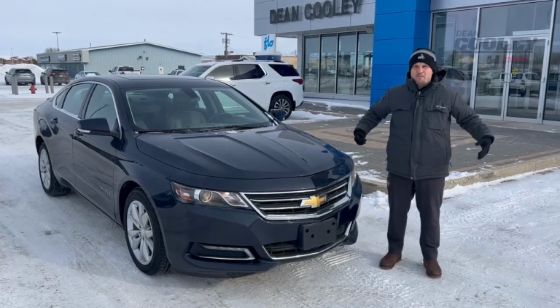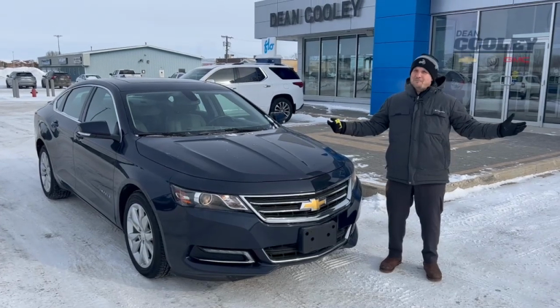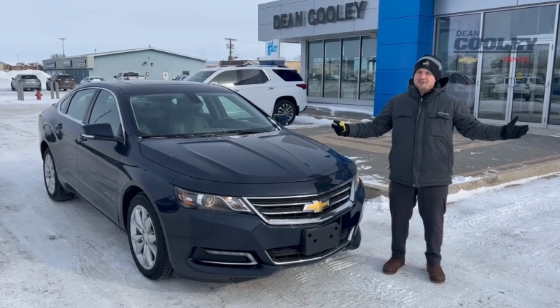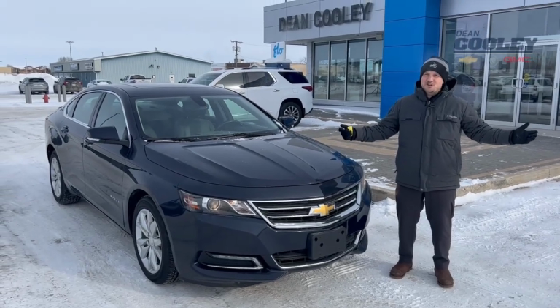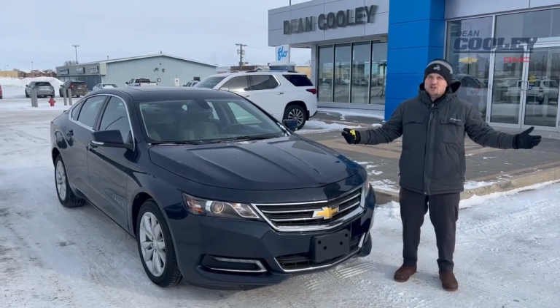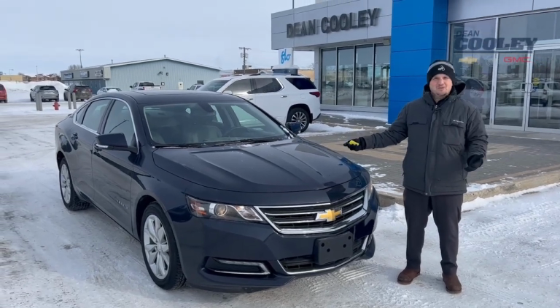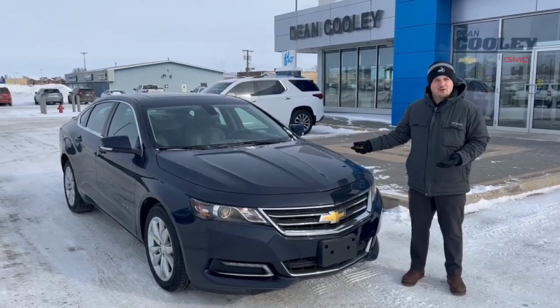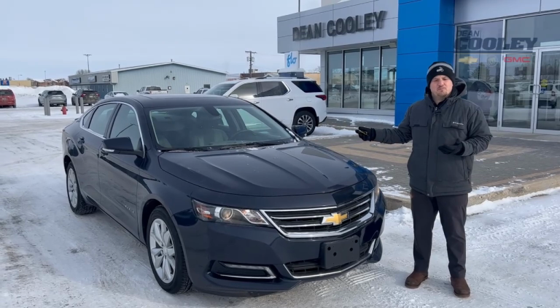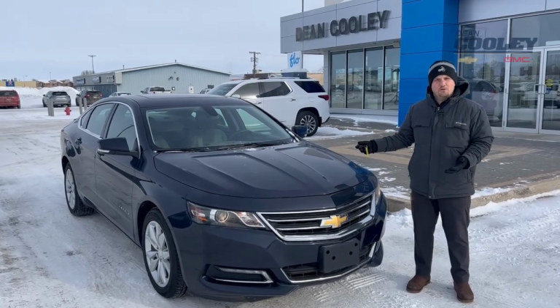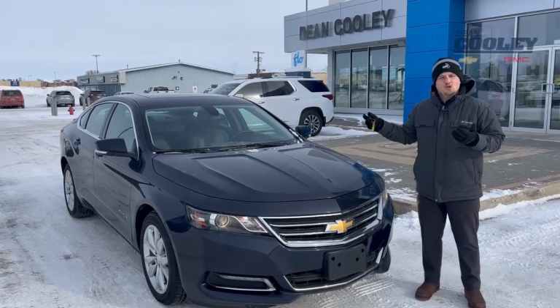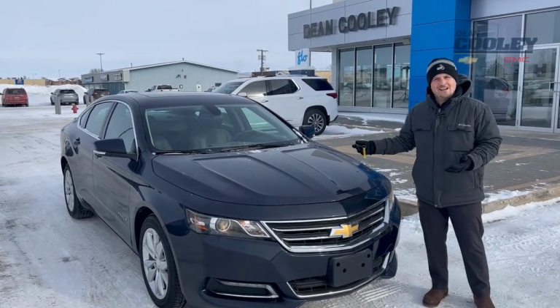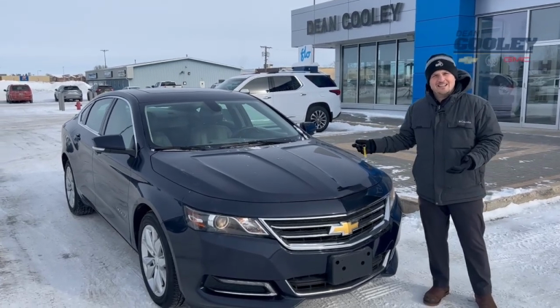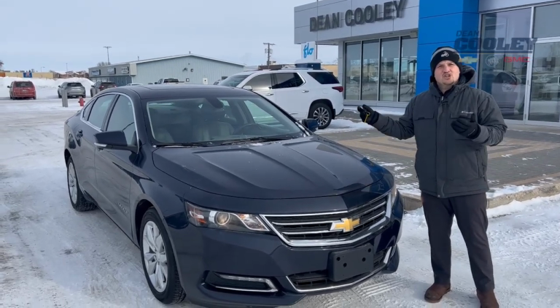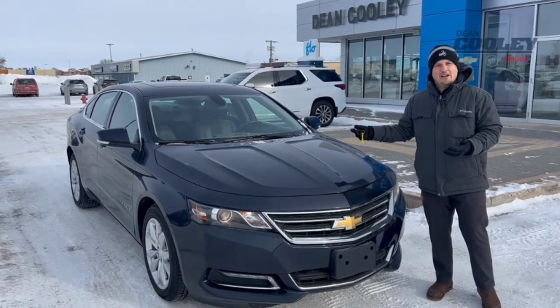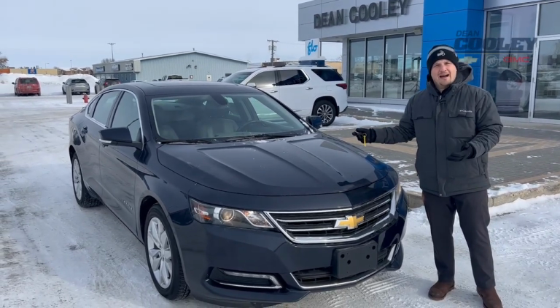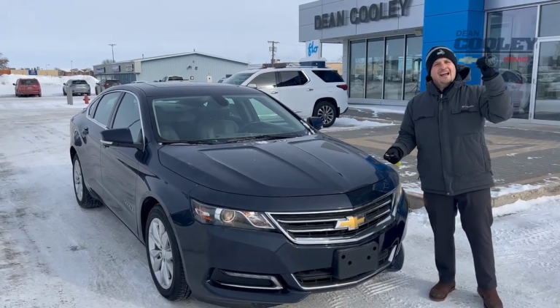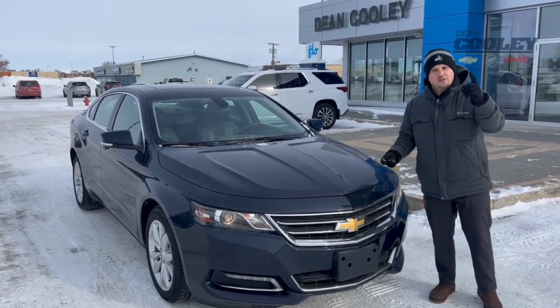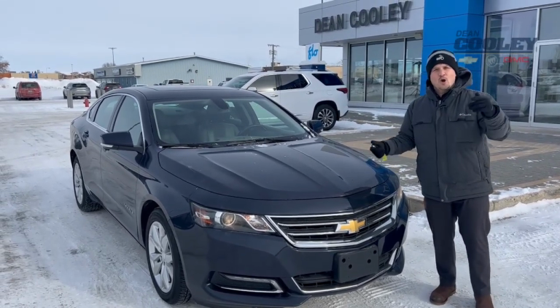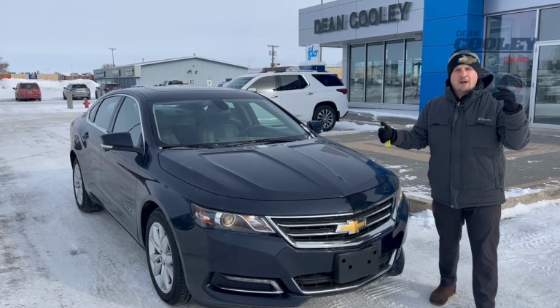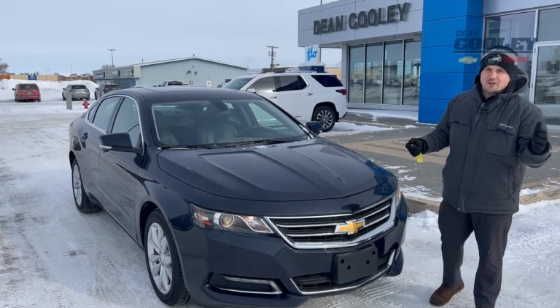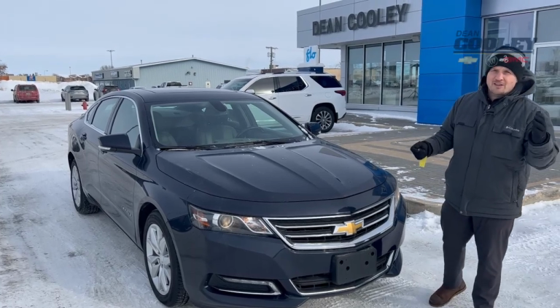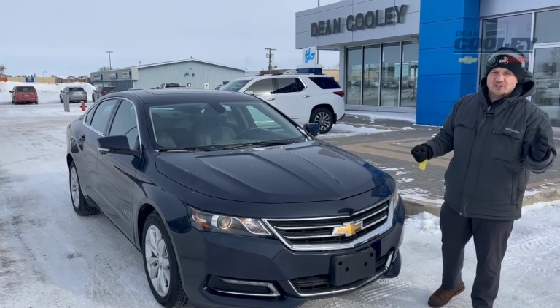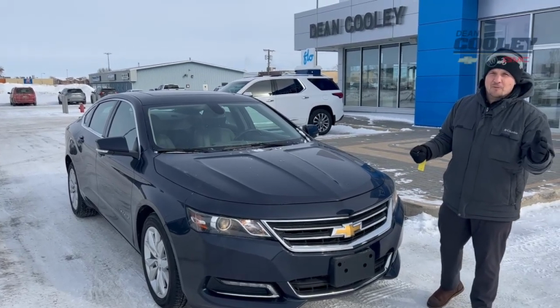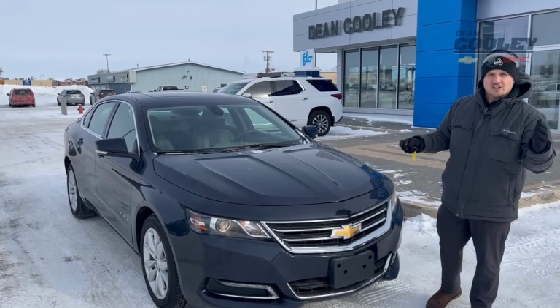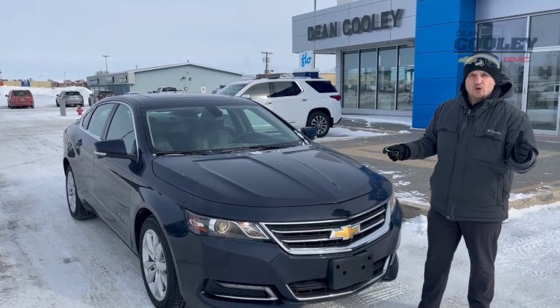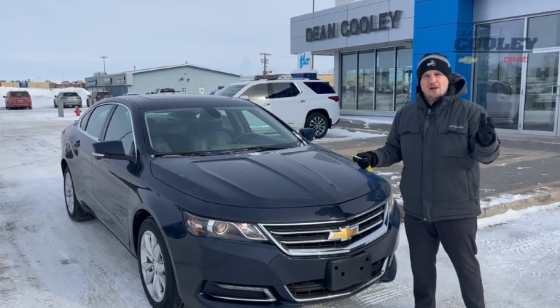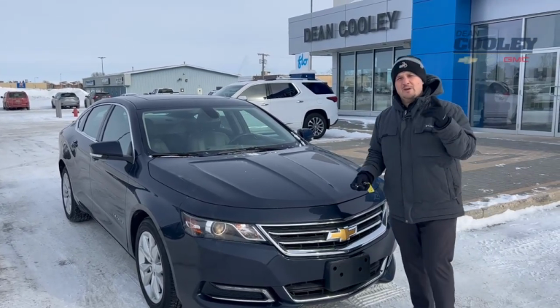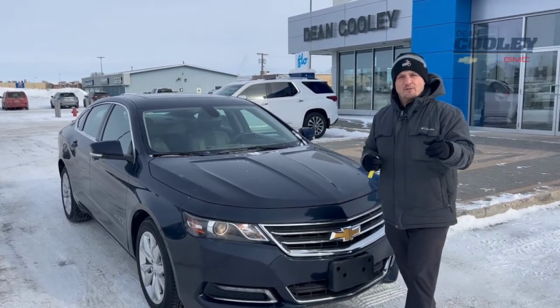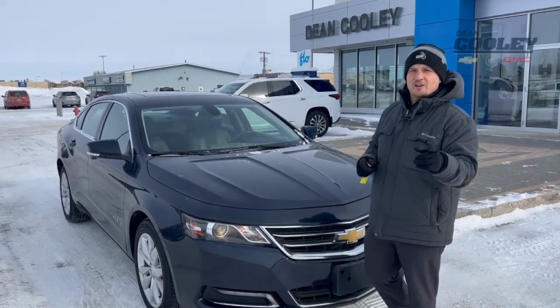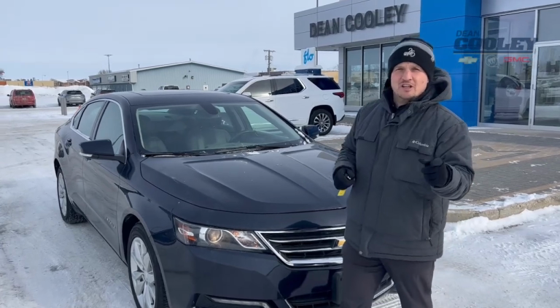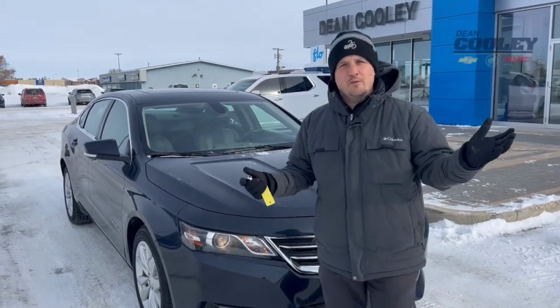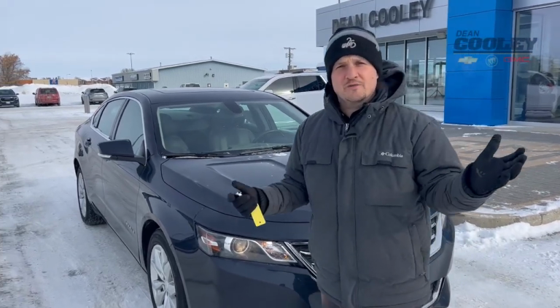Hi, I'm Brian here from Dean Cooley GM and I'm standing with this beautiful 2019 Chevrolet Impala LT with about 103,000 kilometers. It's our Dean Cooley GM Pick of the Week, so if you think you're interested, maybe watch this video.